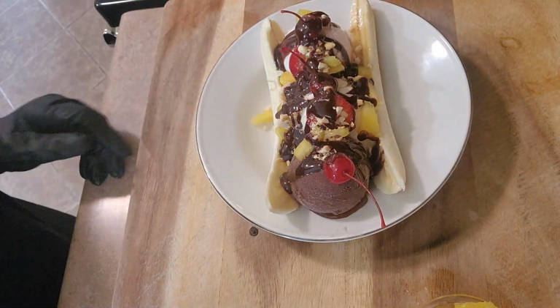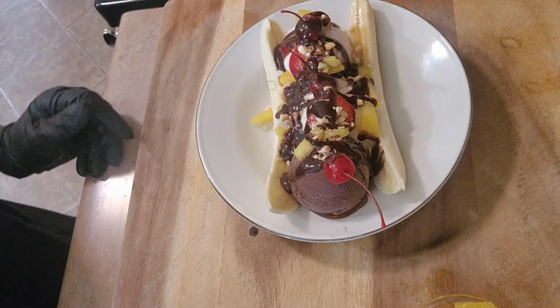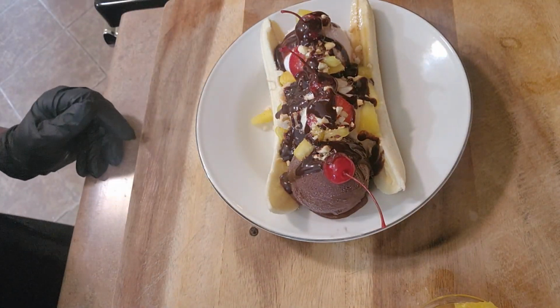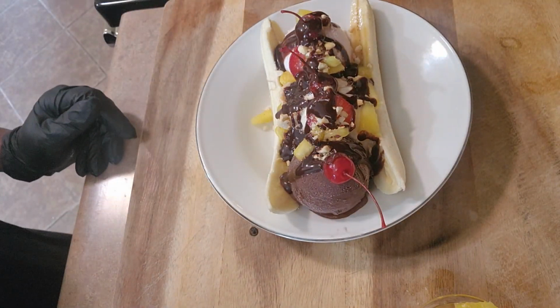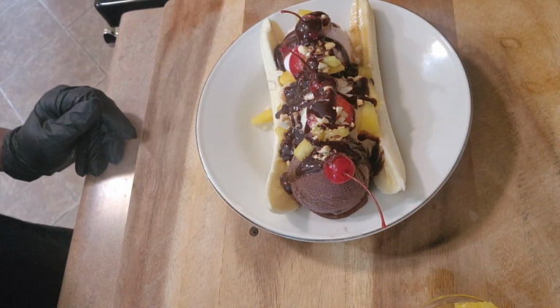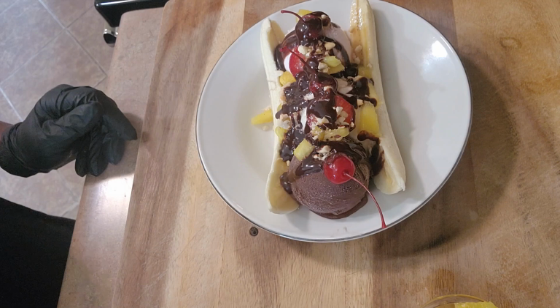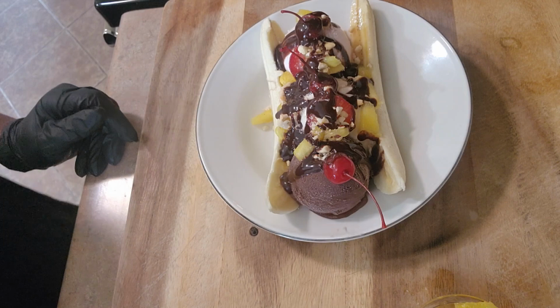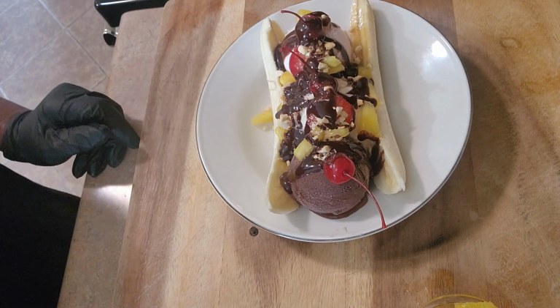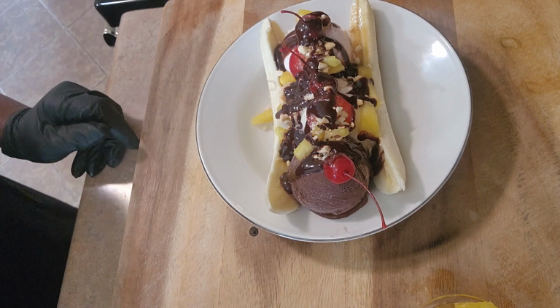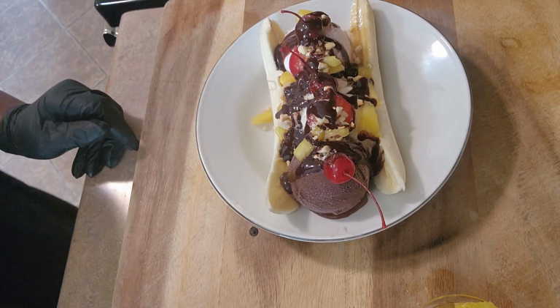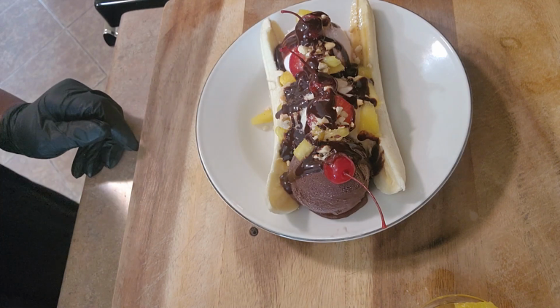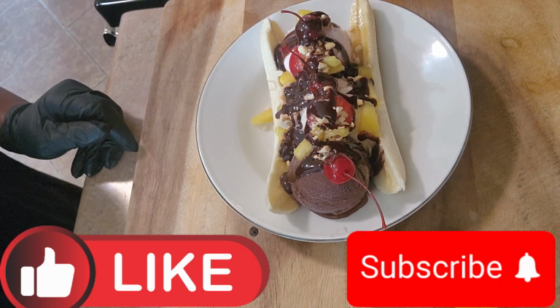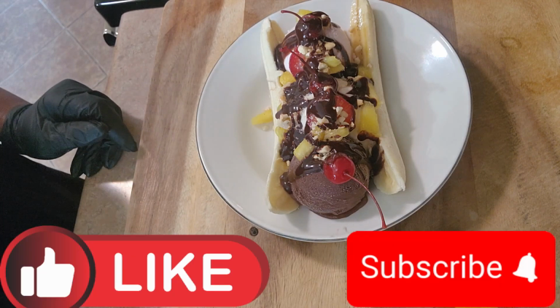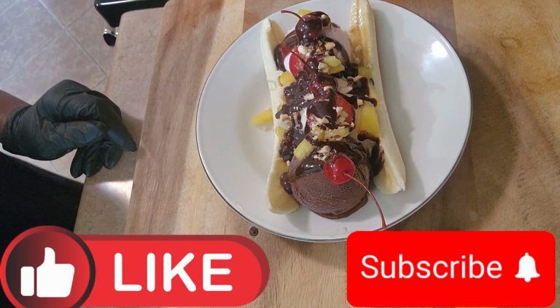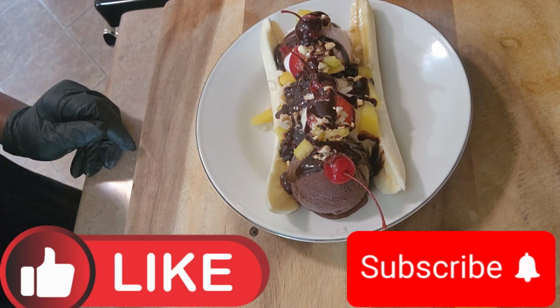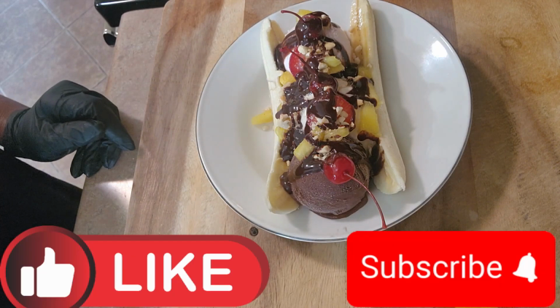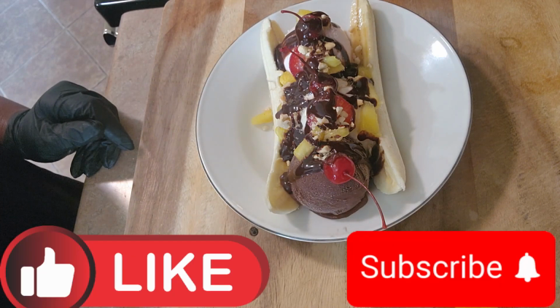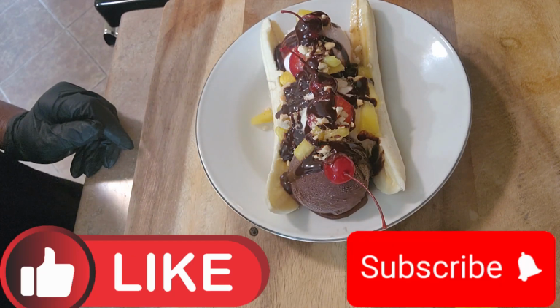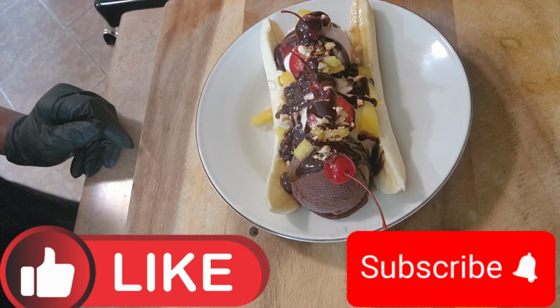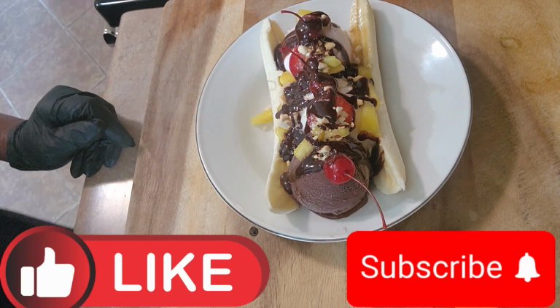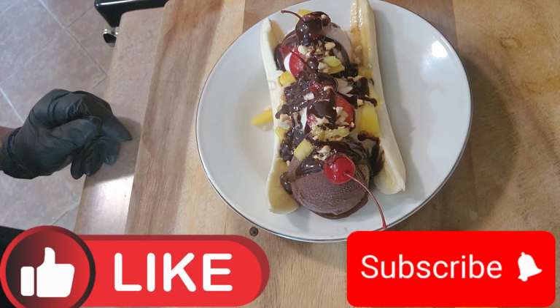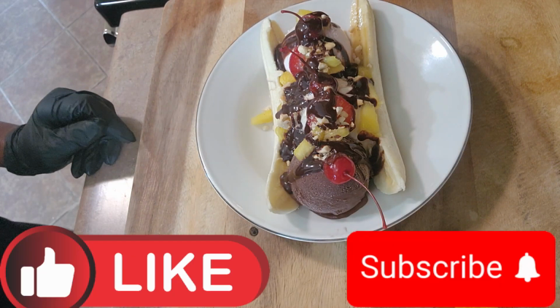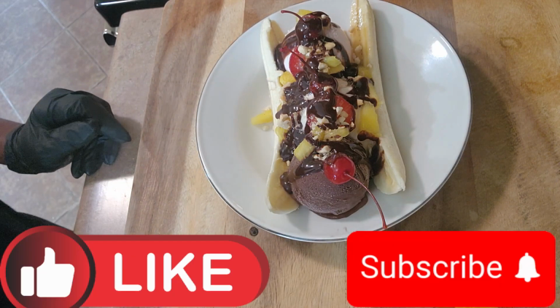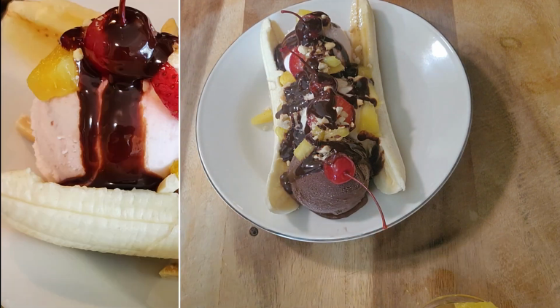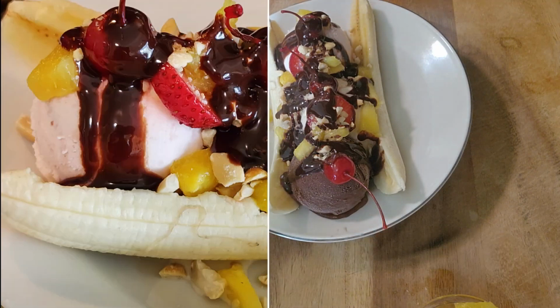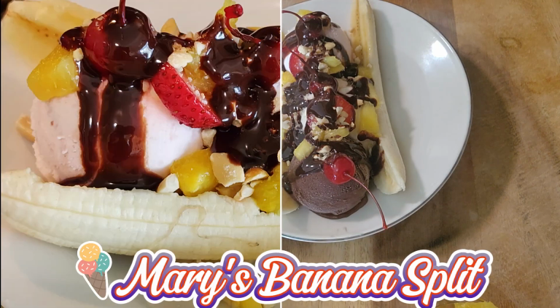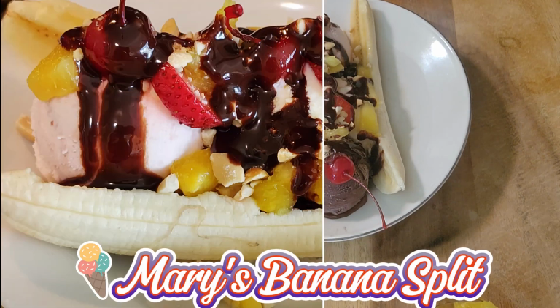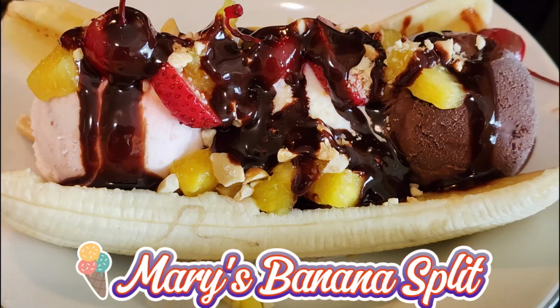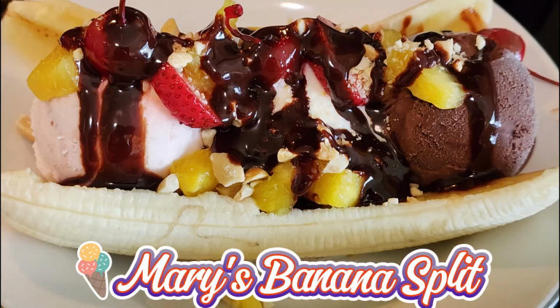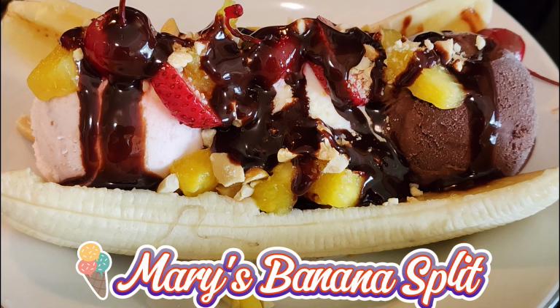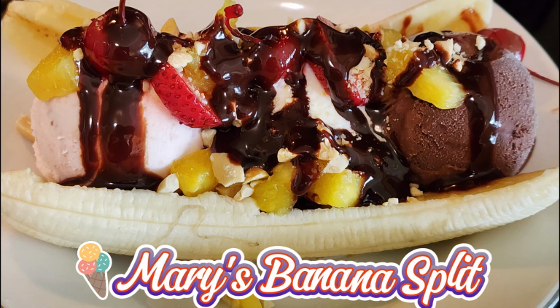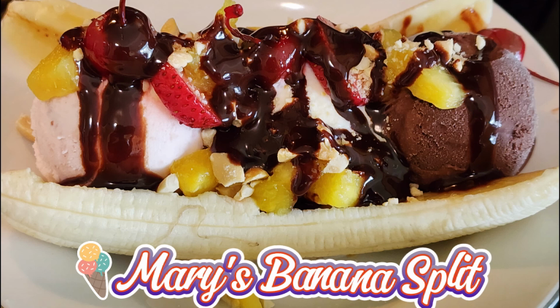I hope you like this recipe. Hit the like button and subscribe to my channel. Until next time, Bon Appétit! Bye!